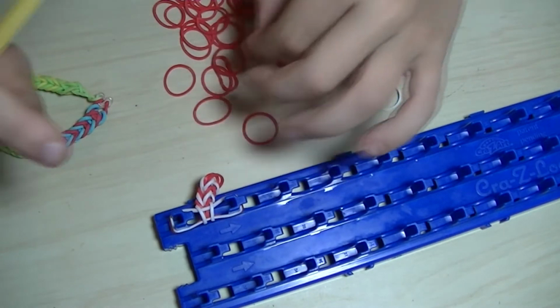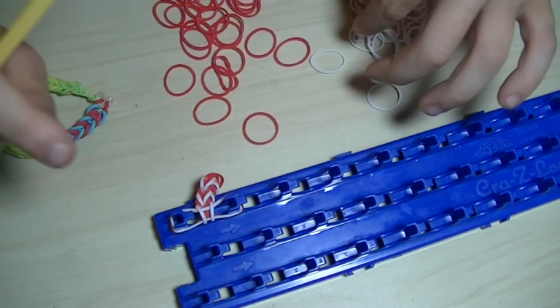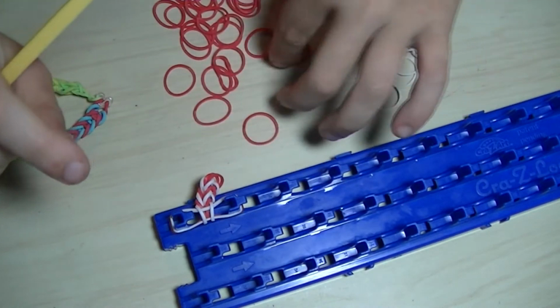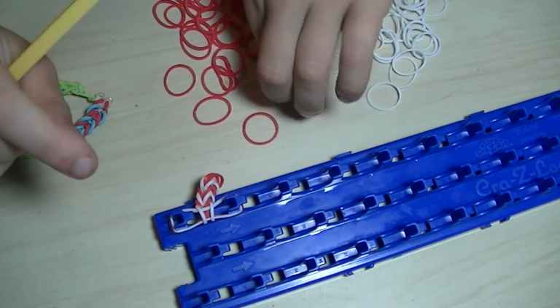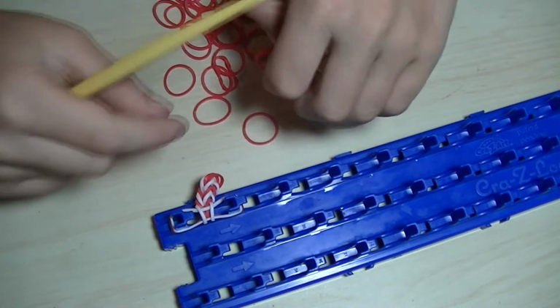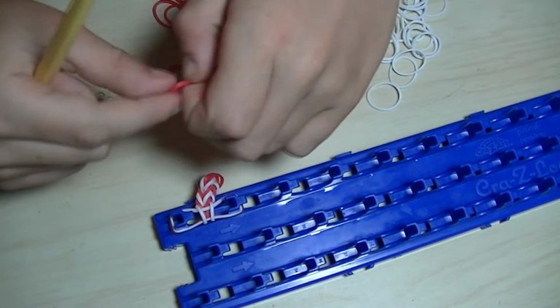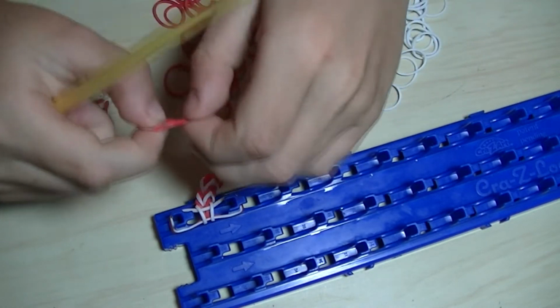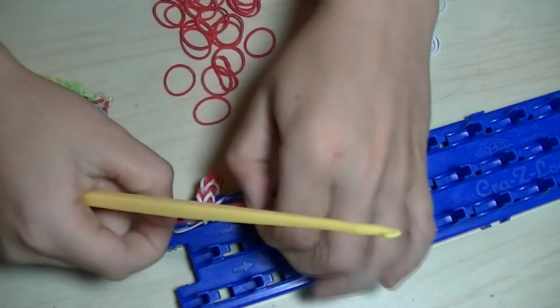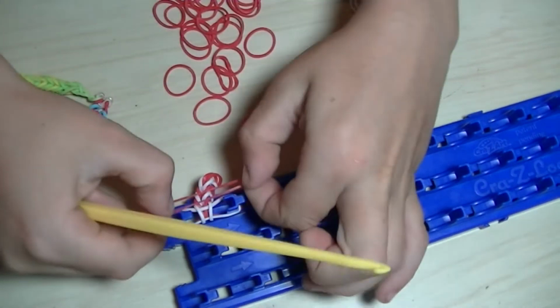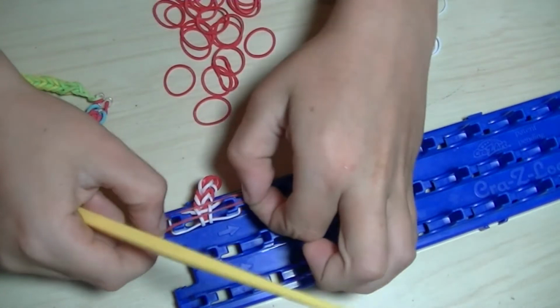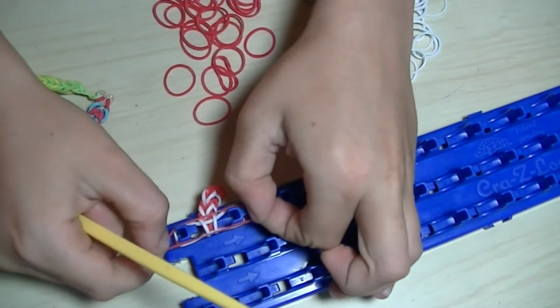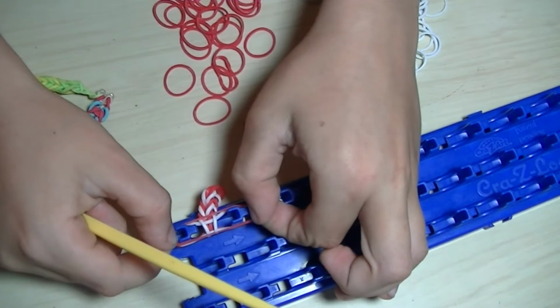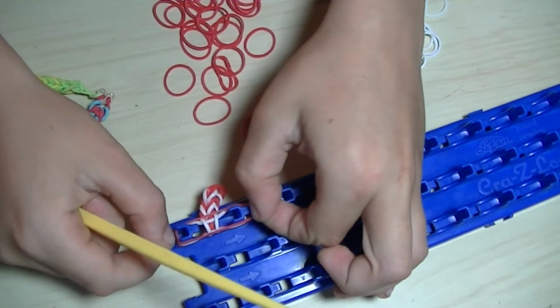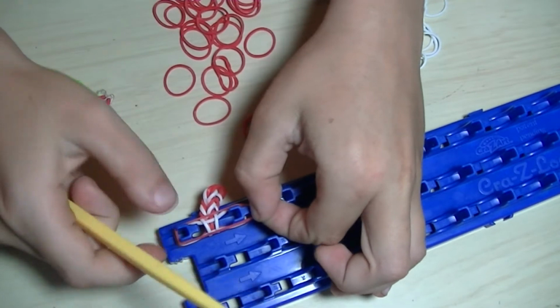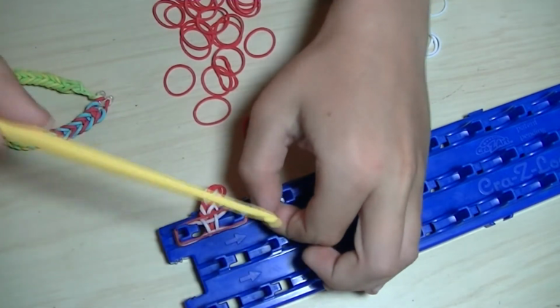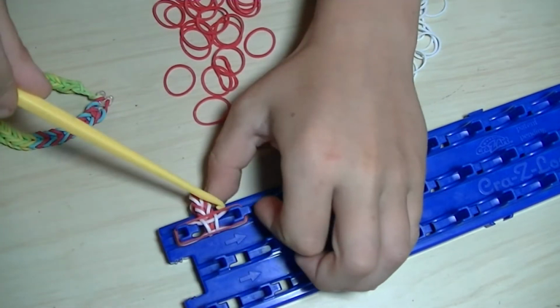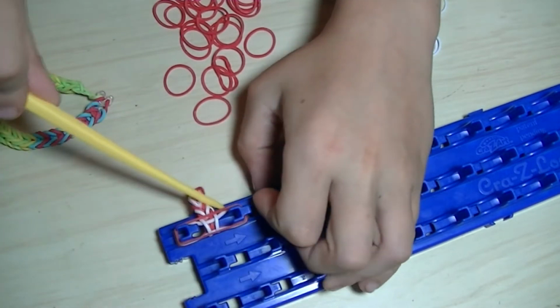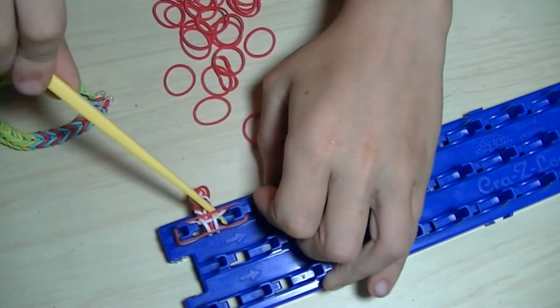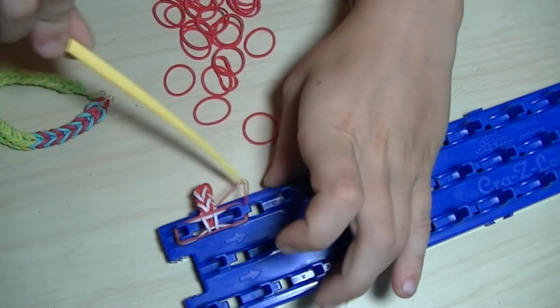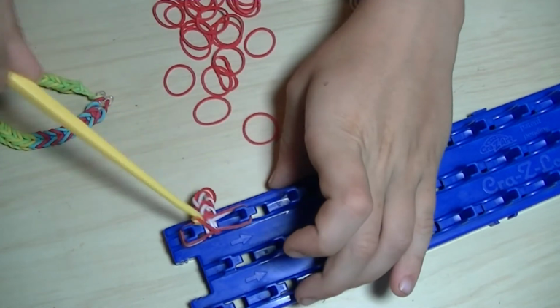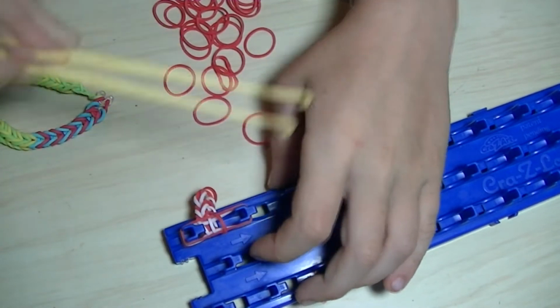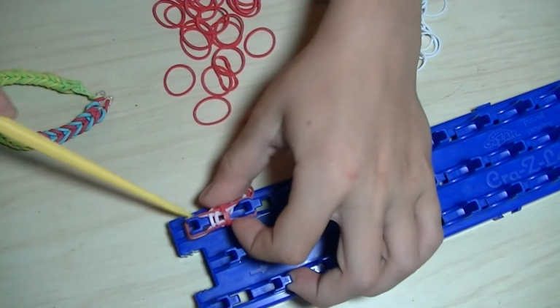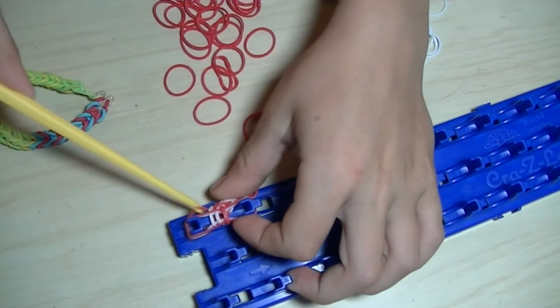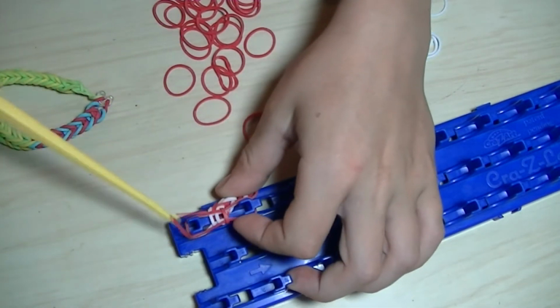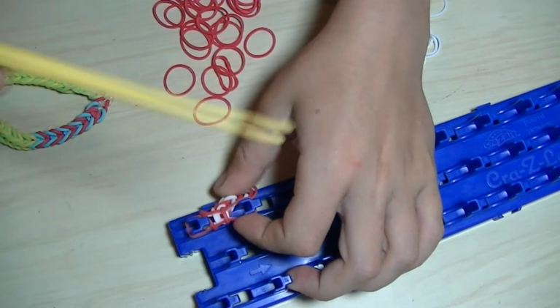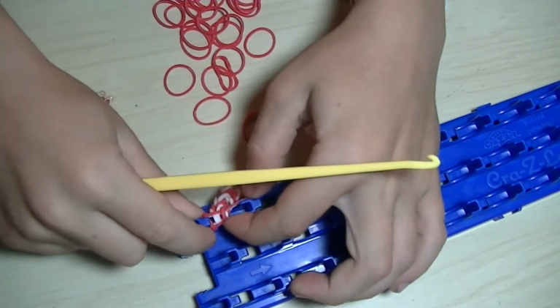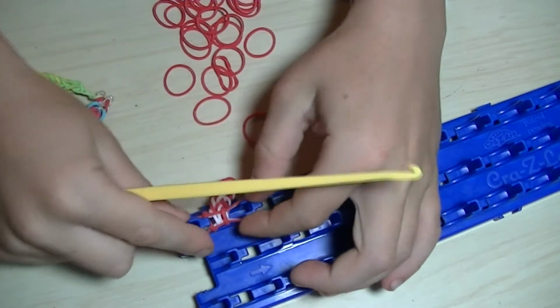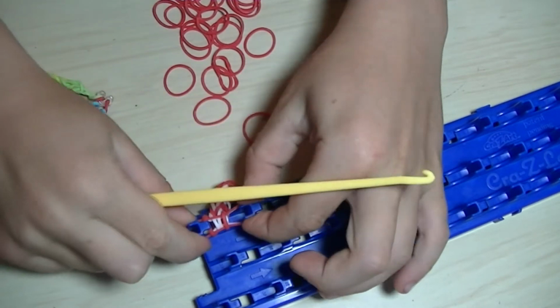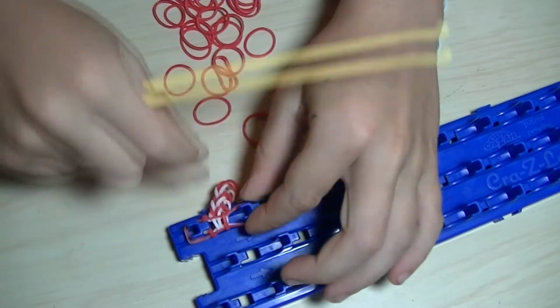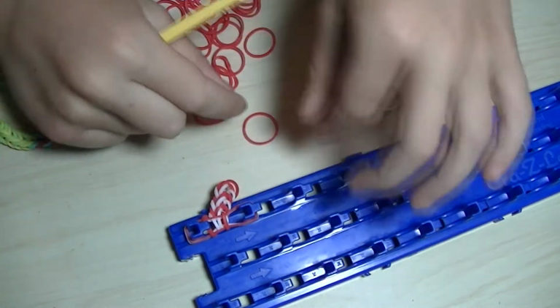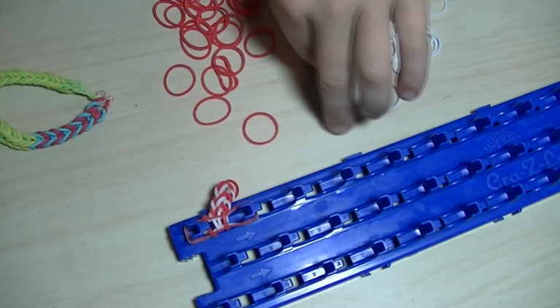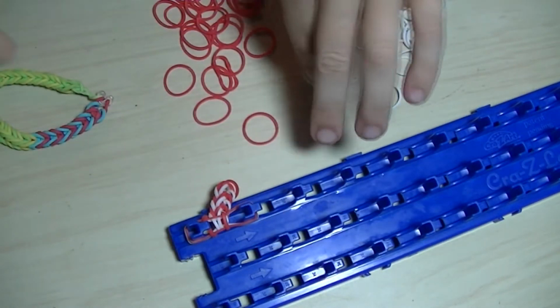And that is what kind of necklace my dog has — he has the same necklace just like that, and it is a fishtail.